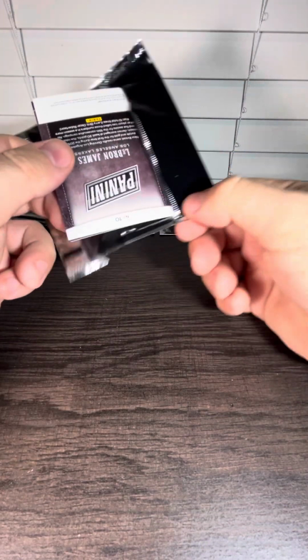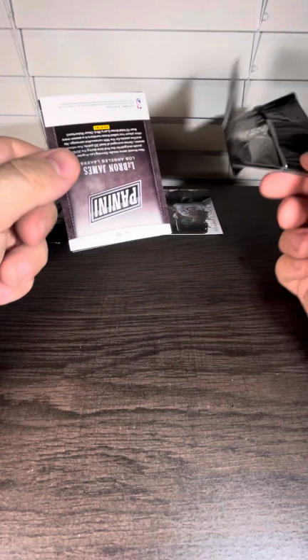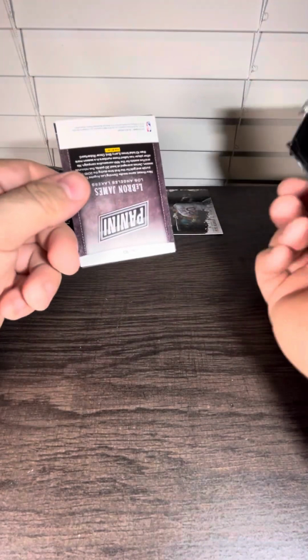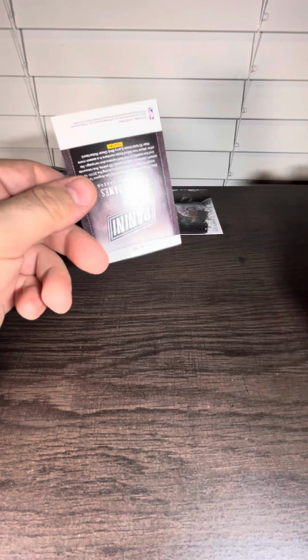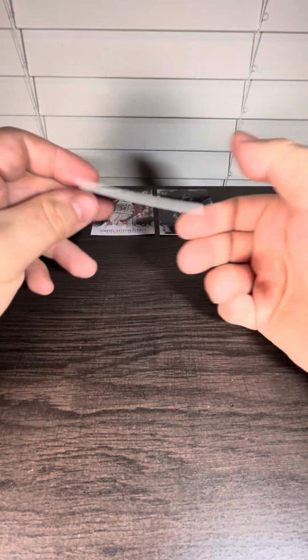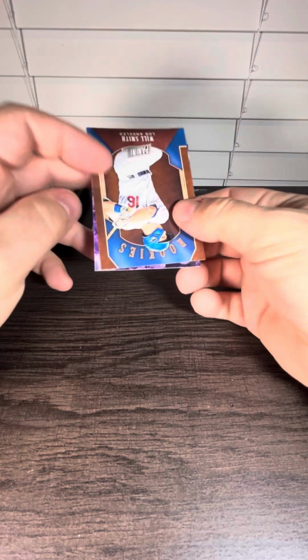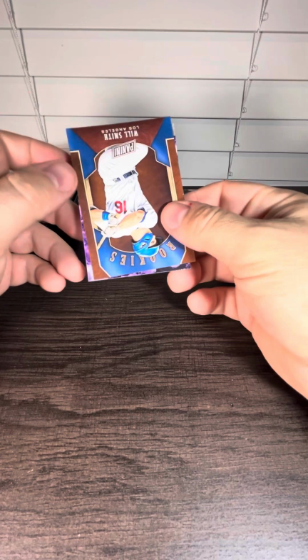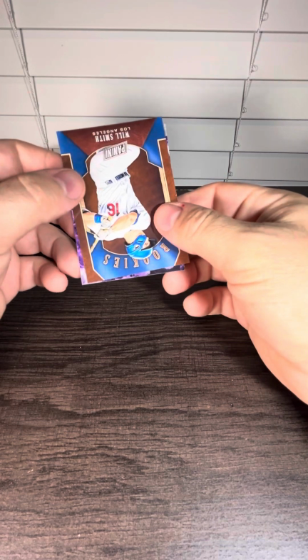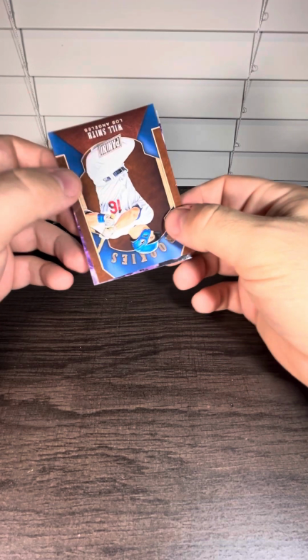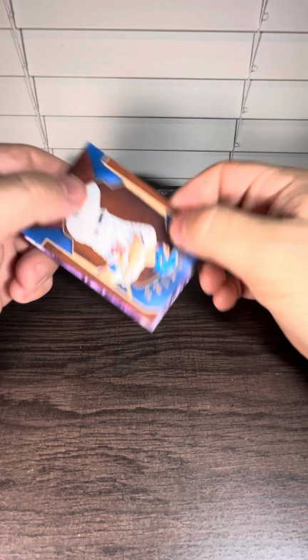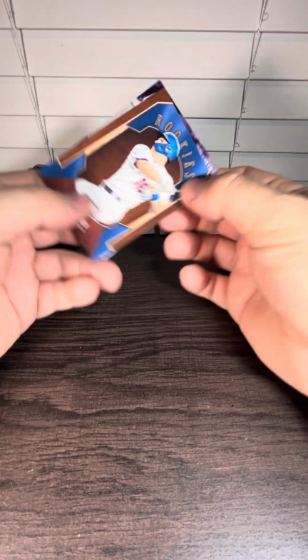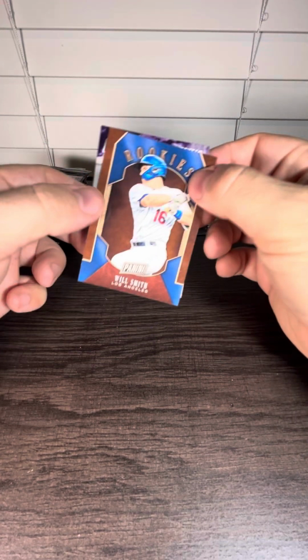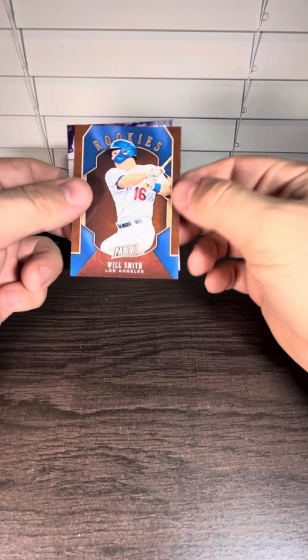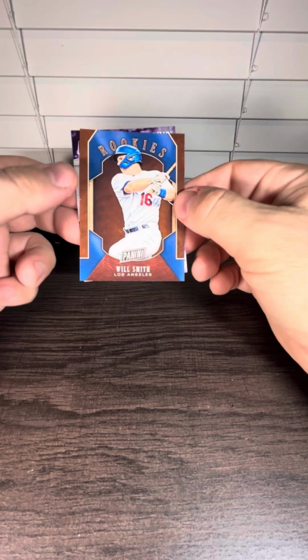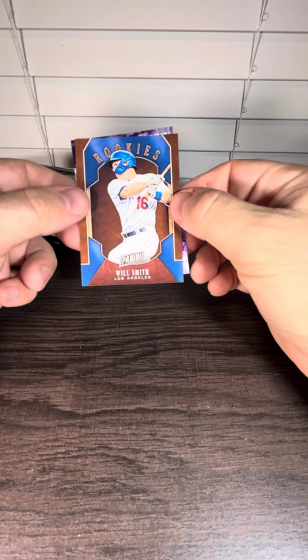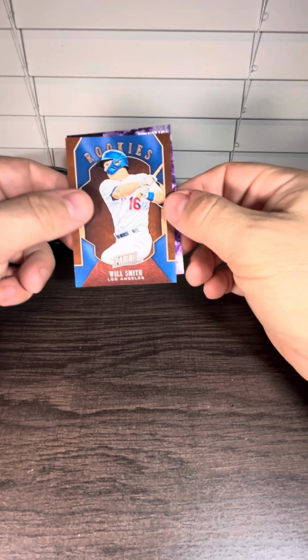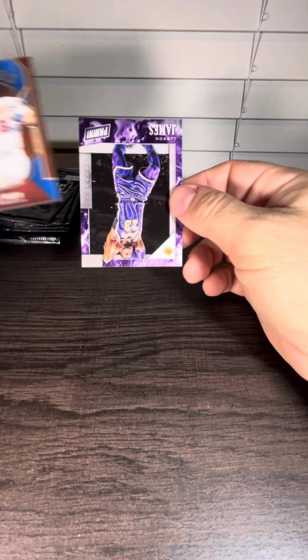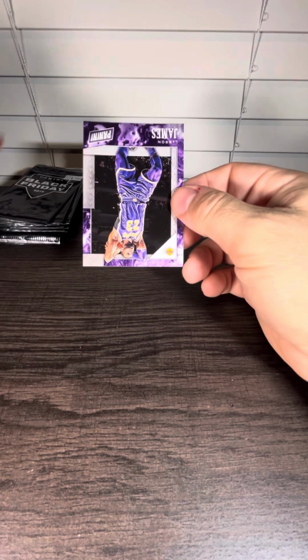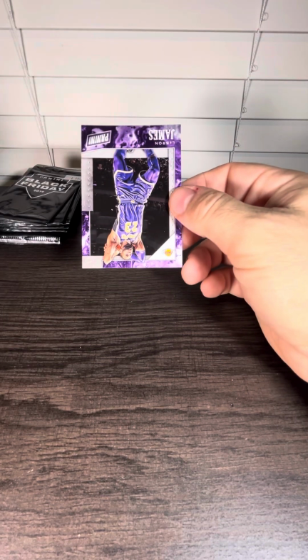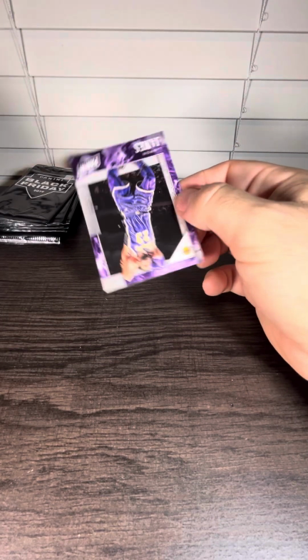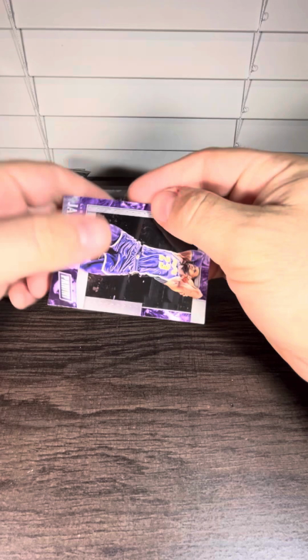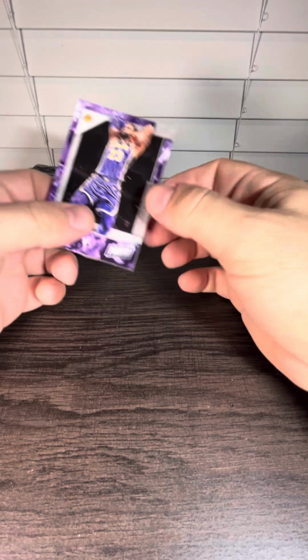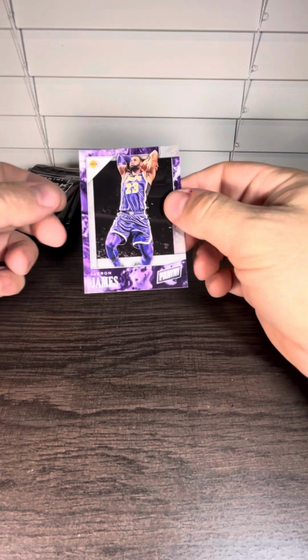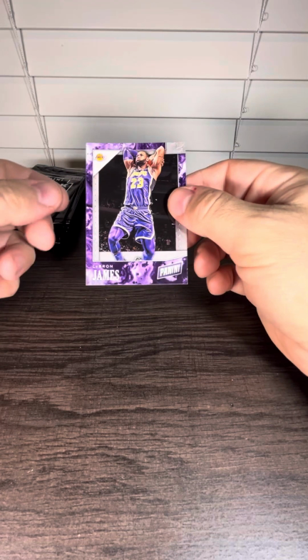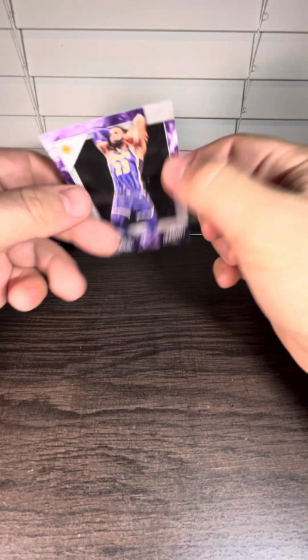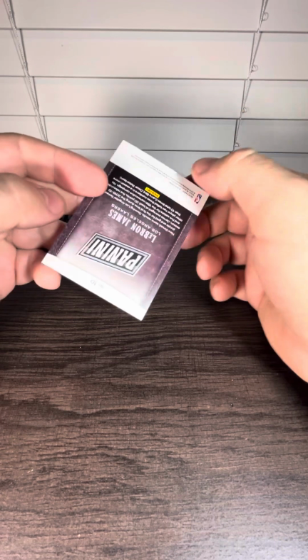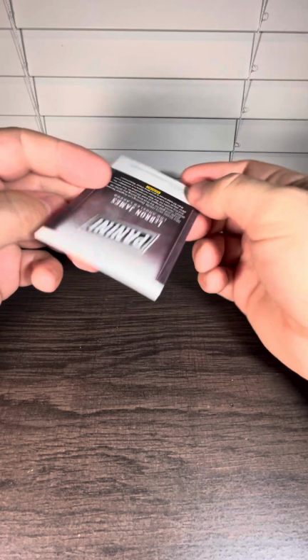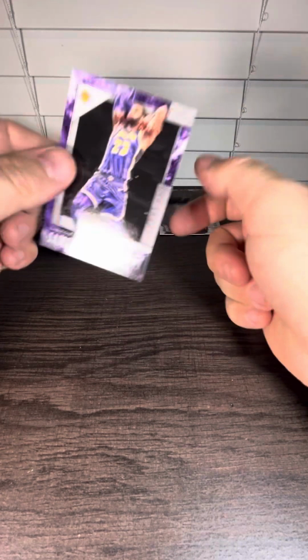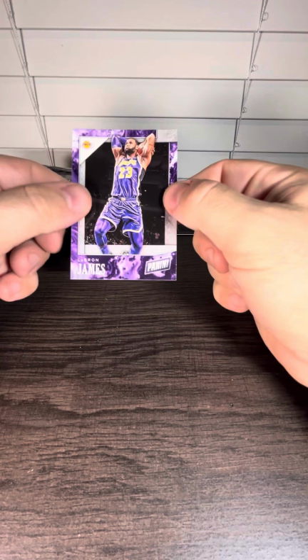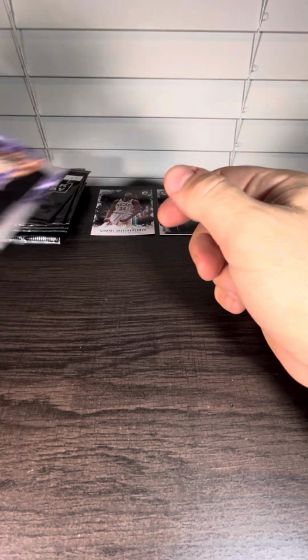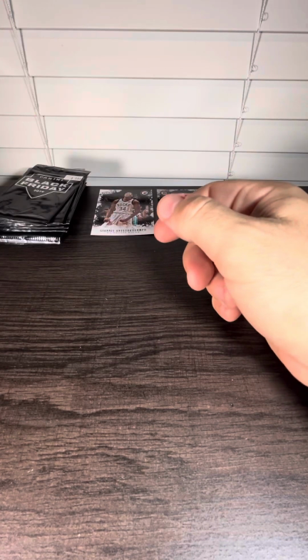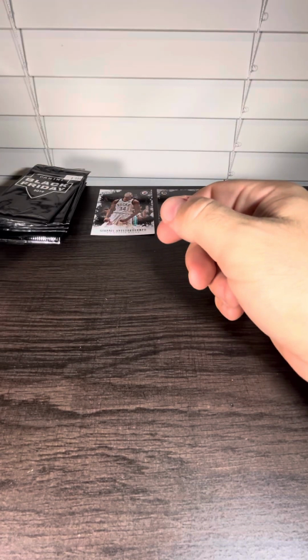LeBron James in the back — hopefully it's numbered. Will Smith rookie. LeBron James. Not numbered, unfortunately.